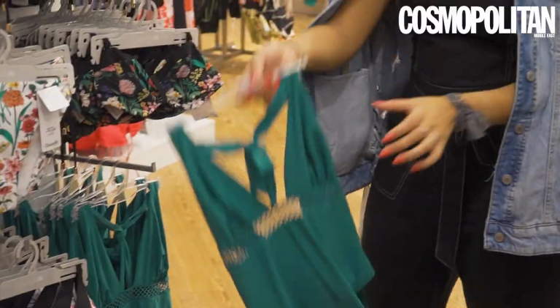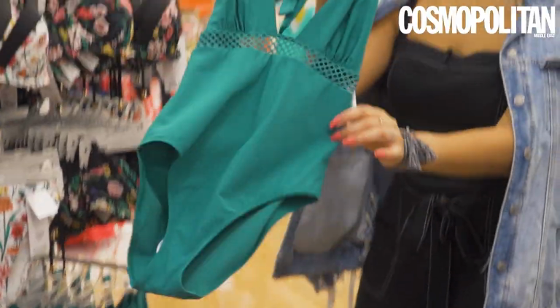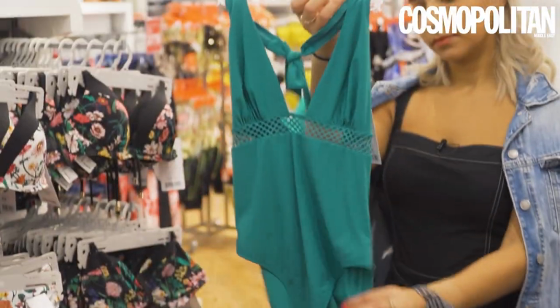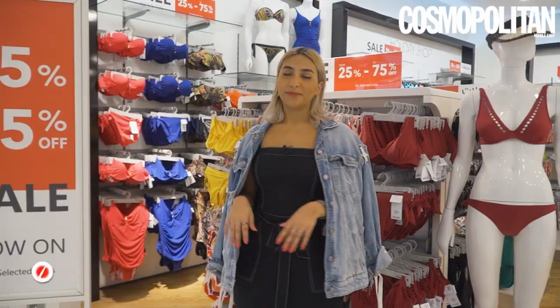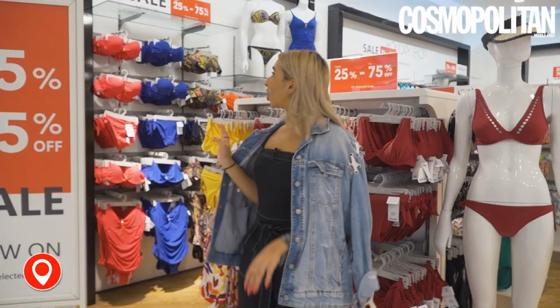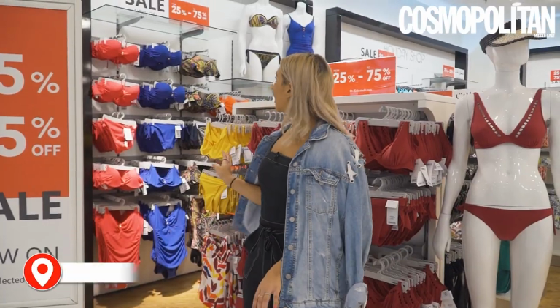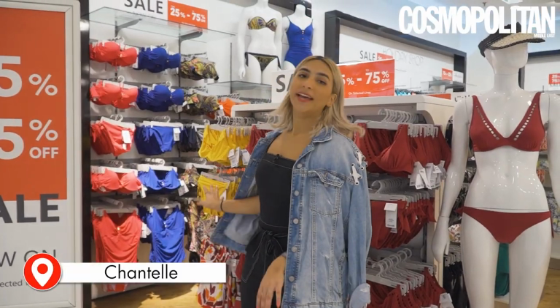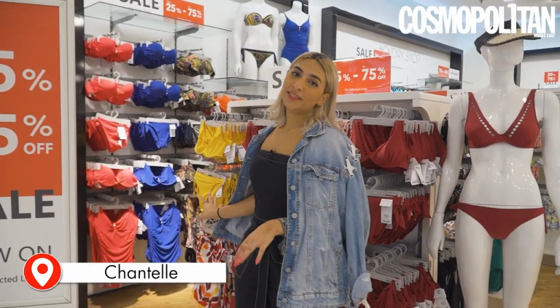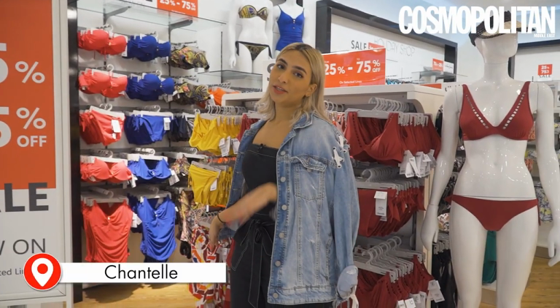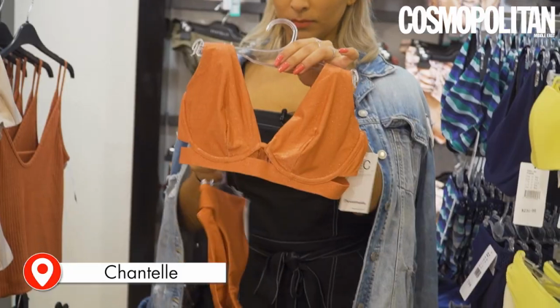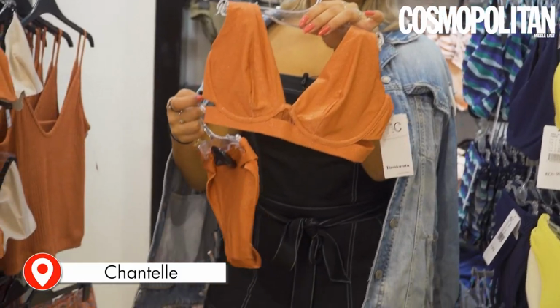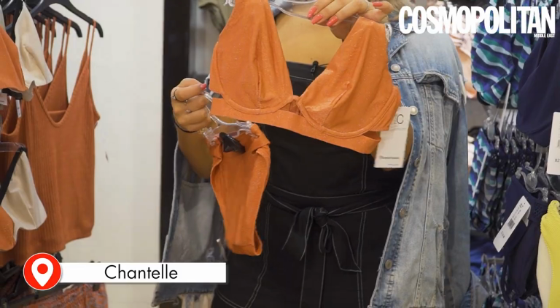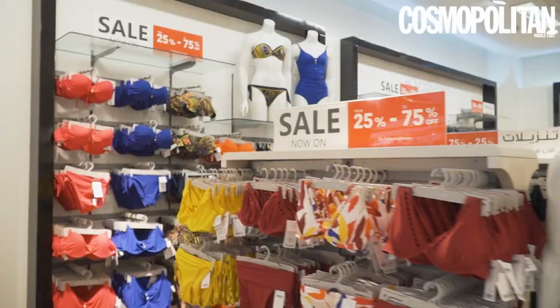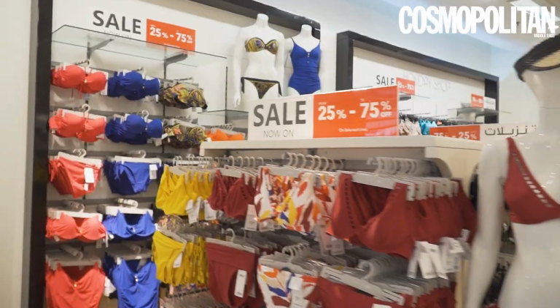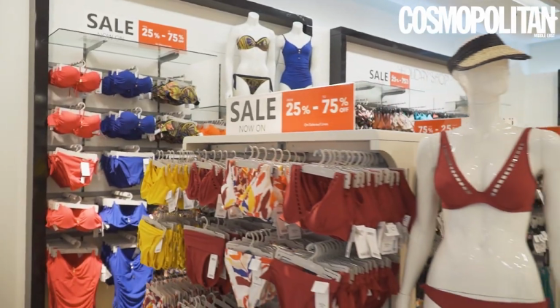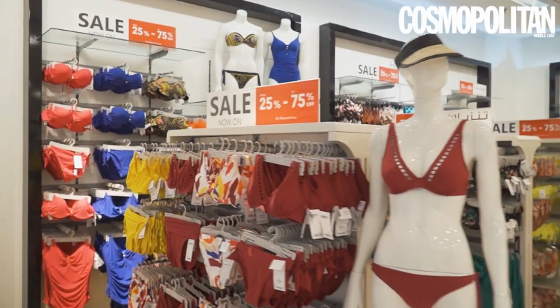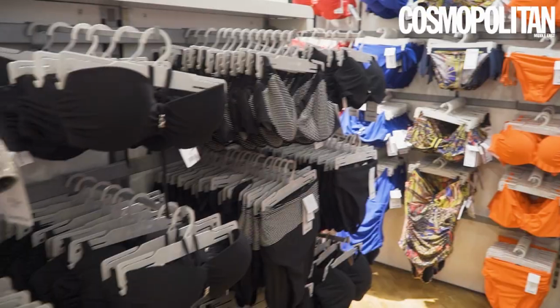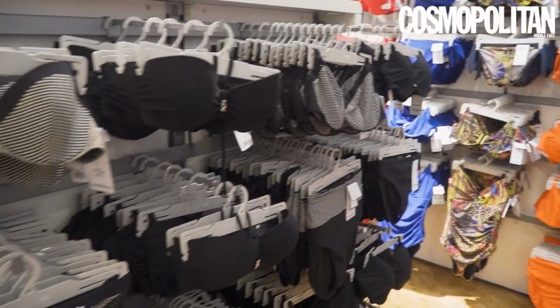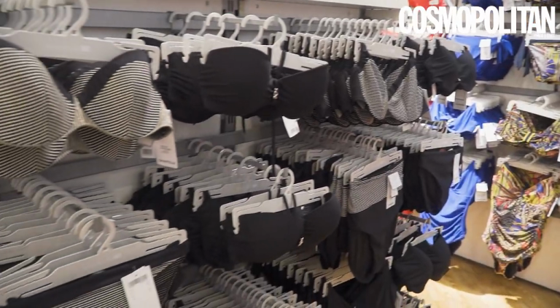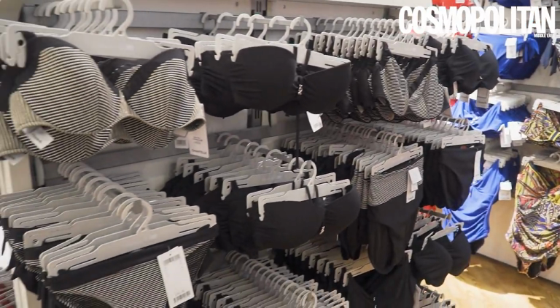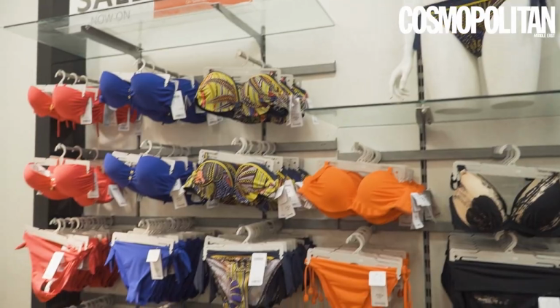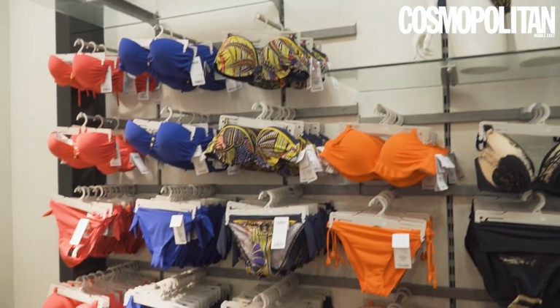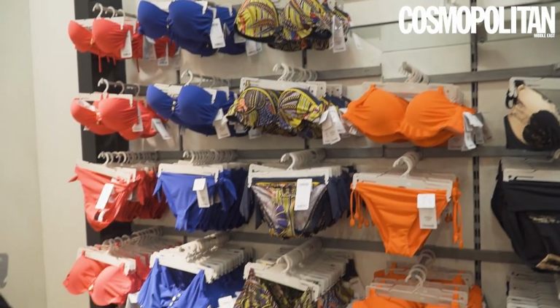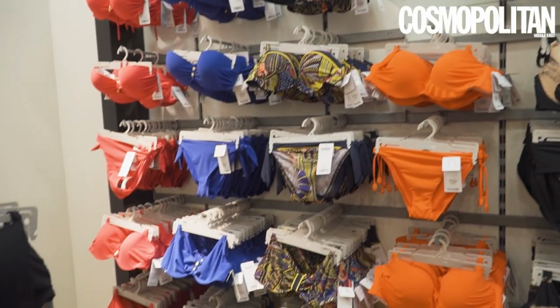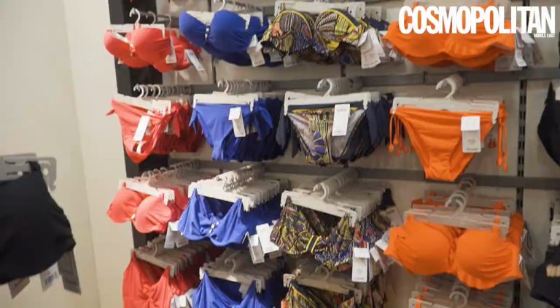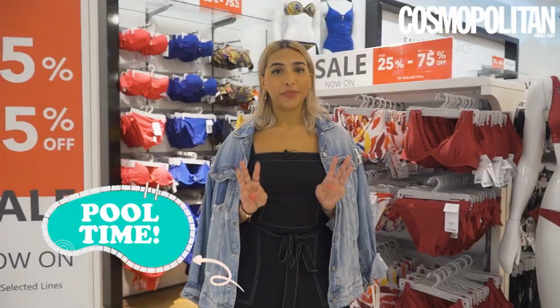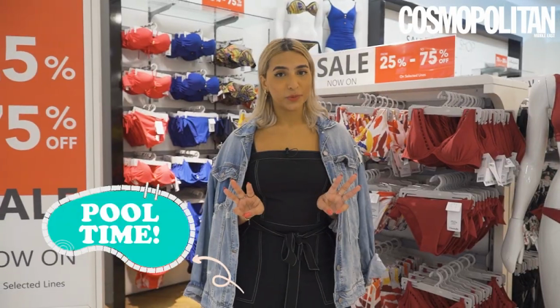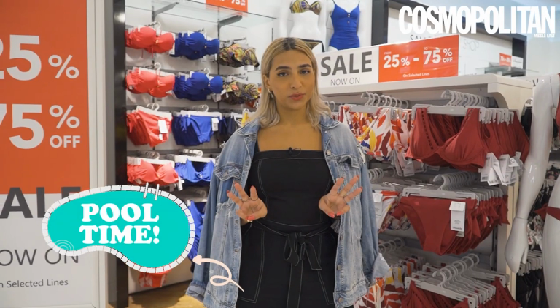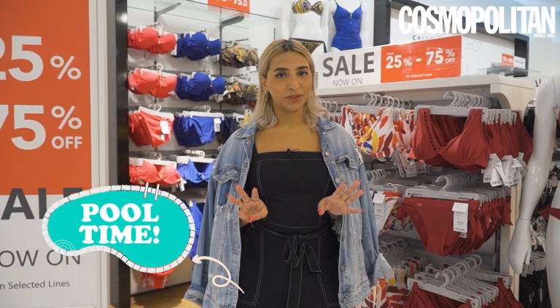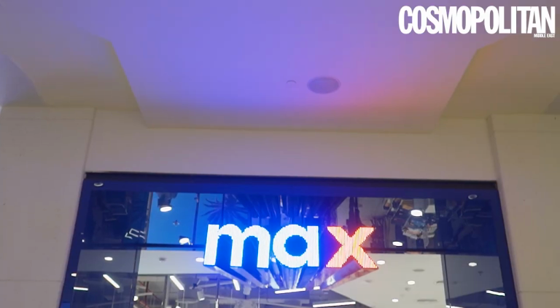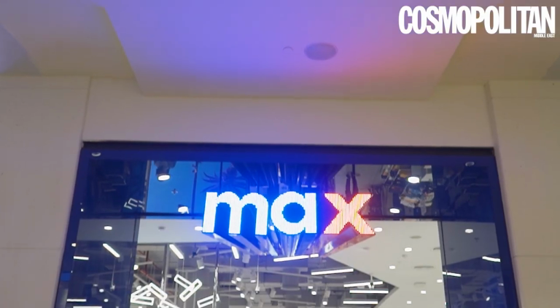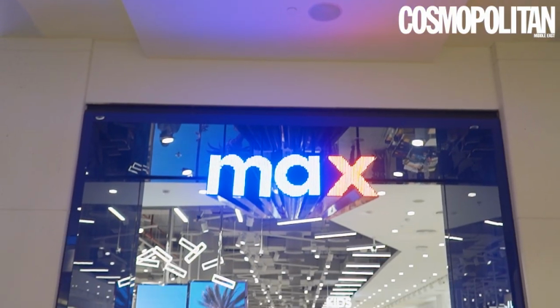Our next stop at Debenhams is Chantal, and this brand is all about great swimwear. With all of DSS's offers at the moment, honestly you can't even refuse this offer — you could get like three swimsuits on a budget.